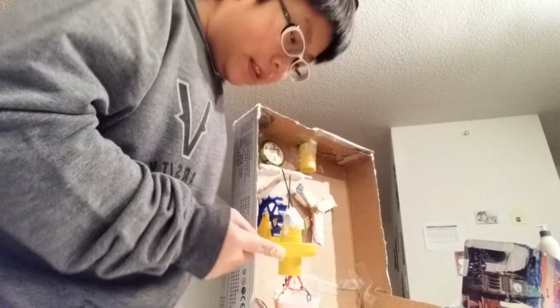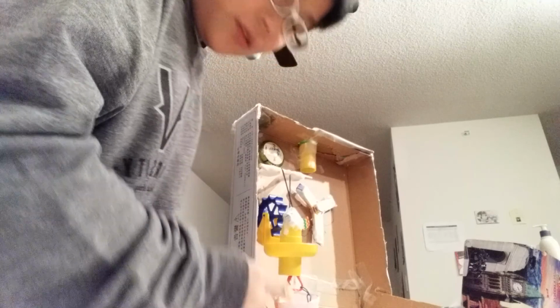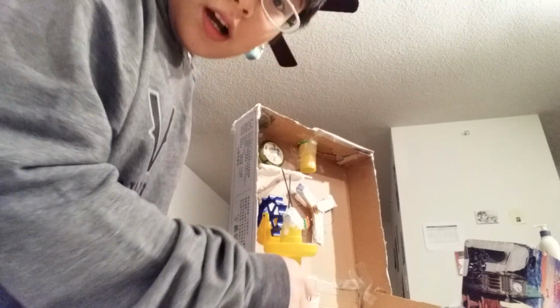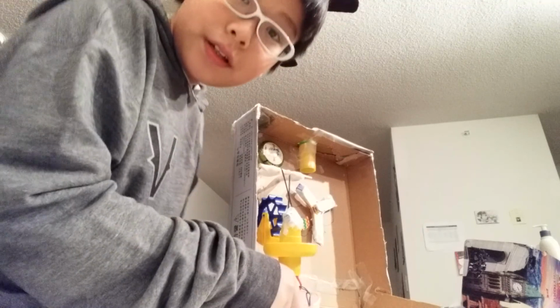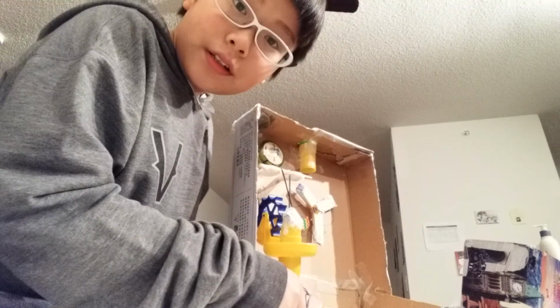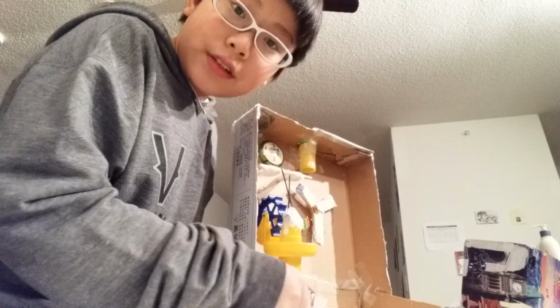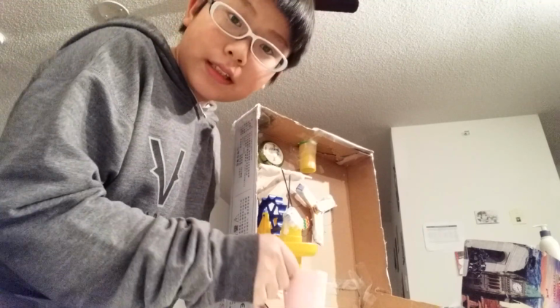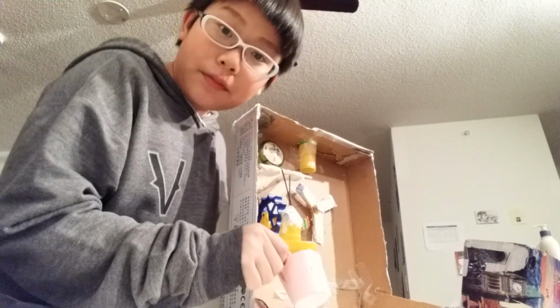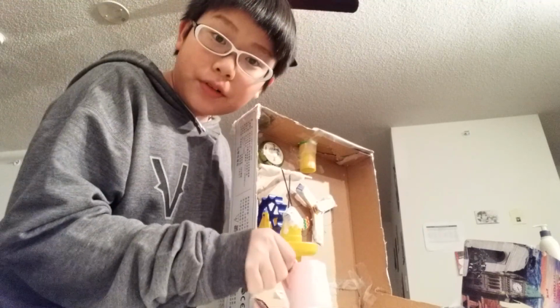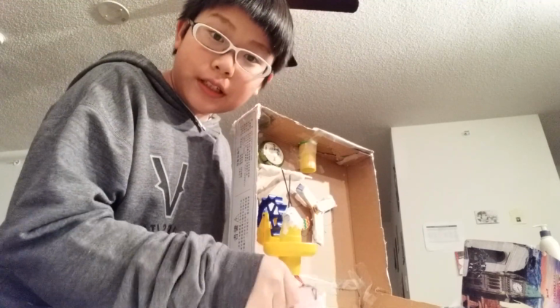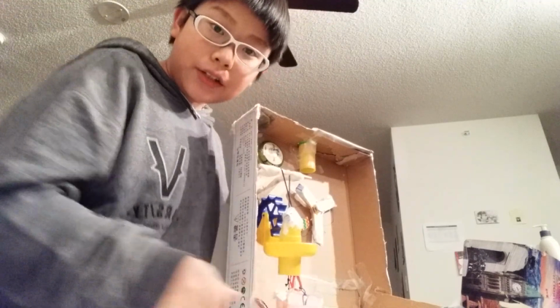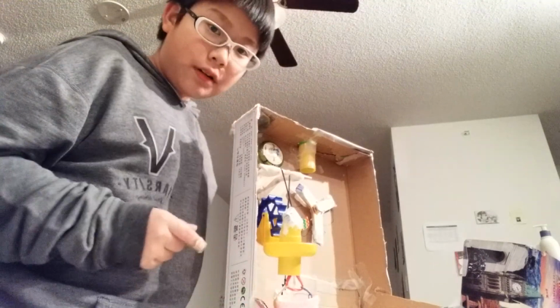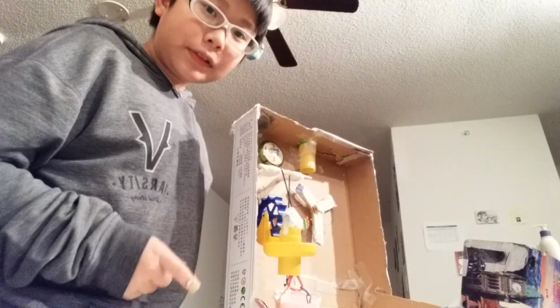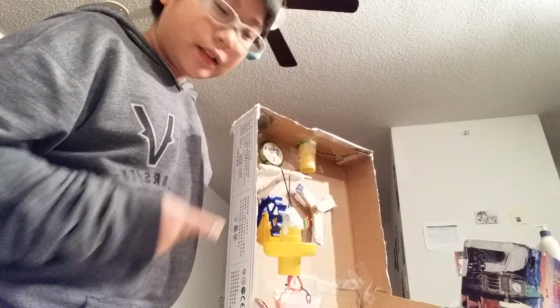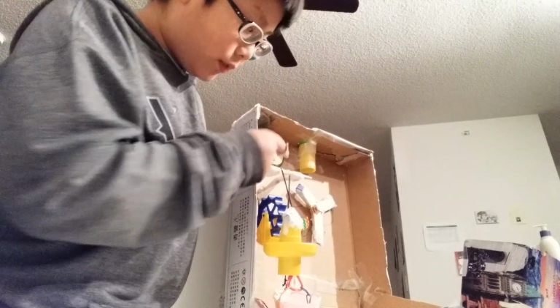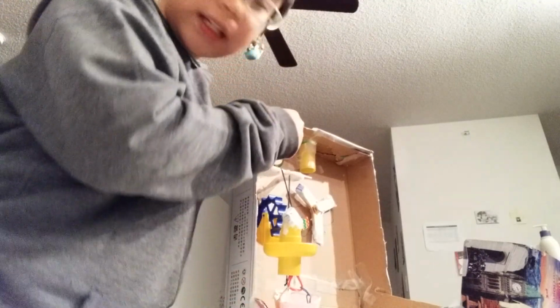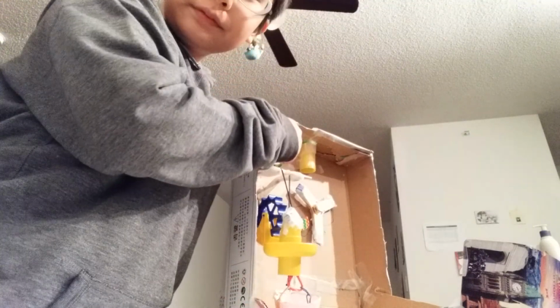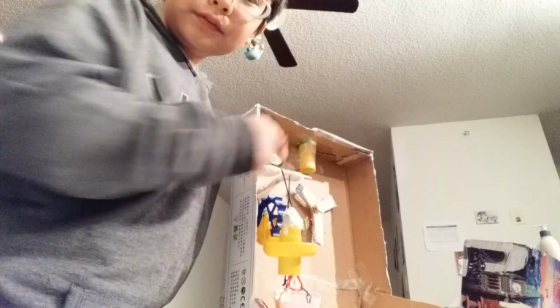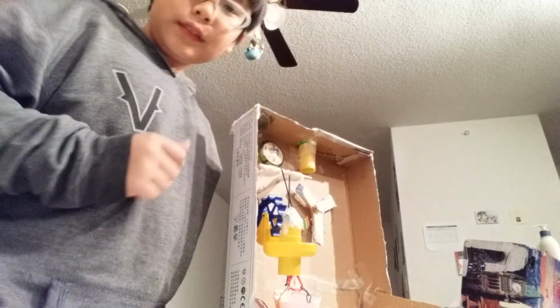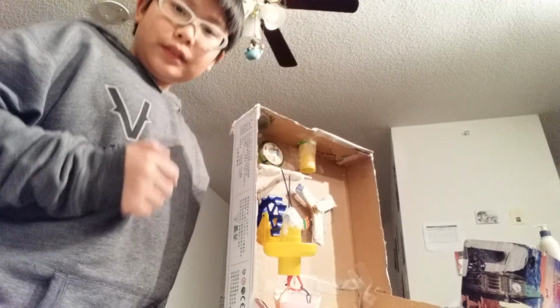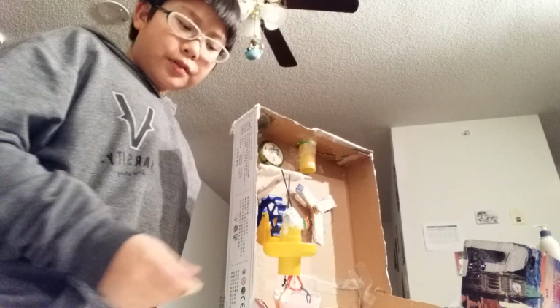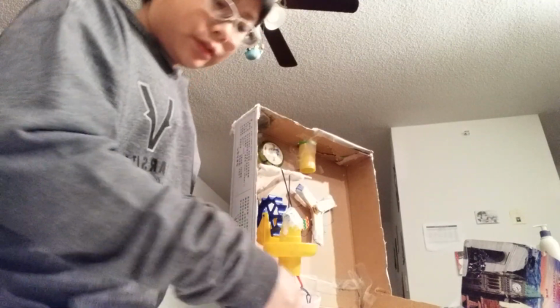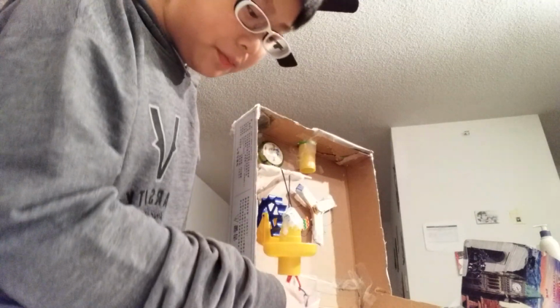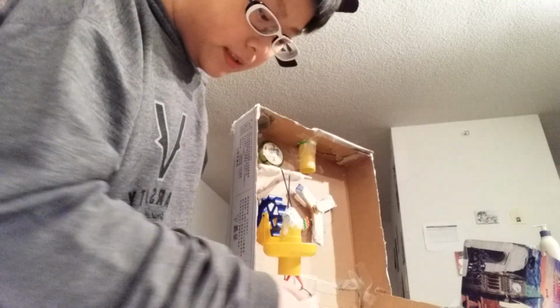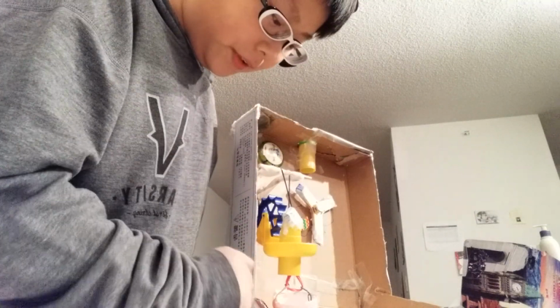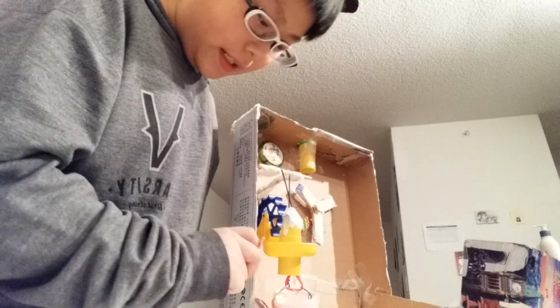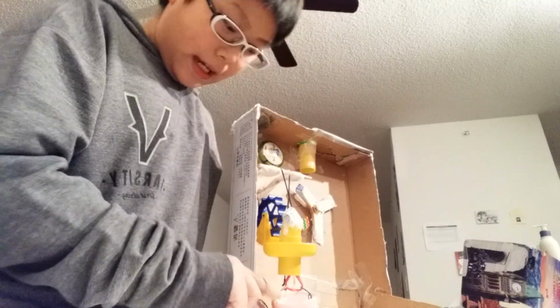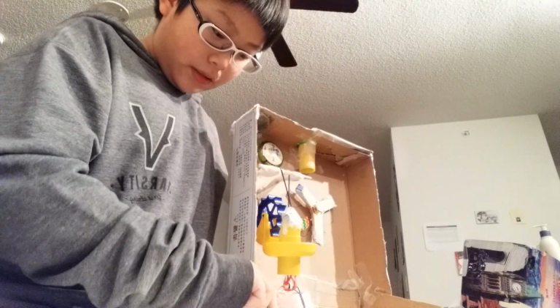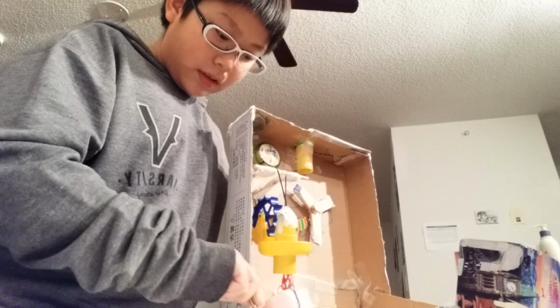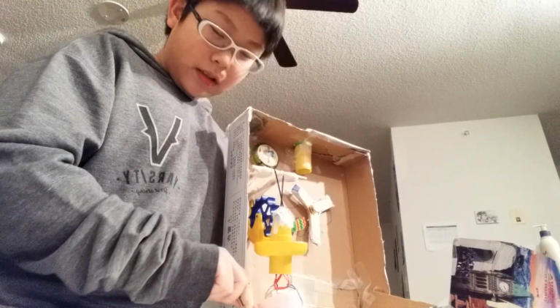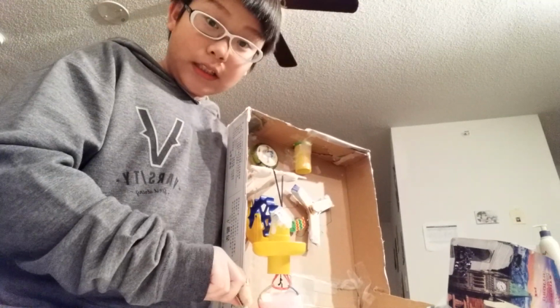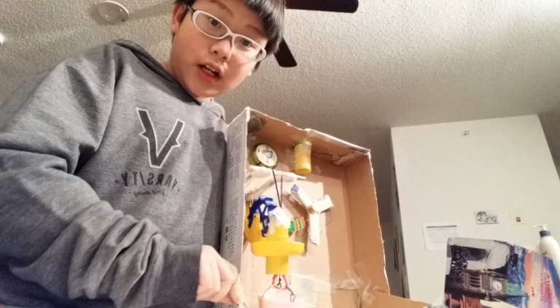And it'll drop into this cup, which is attached to a pulley, over here. Which will go down because it's a pulley, and count the score on this chart.